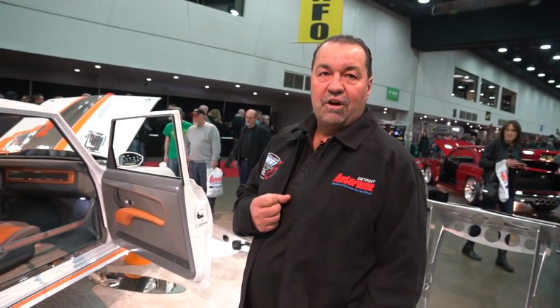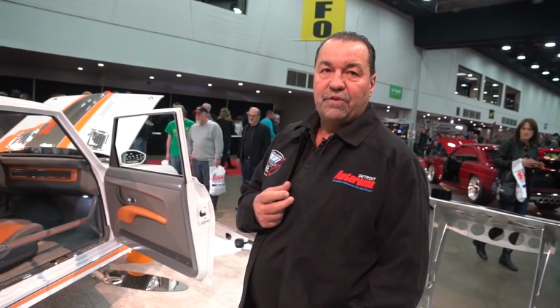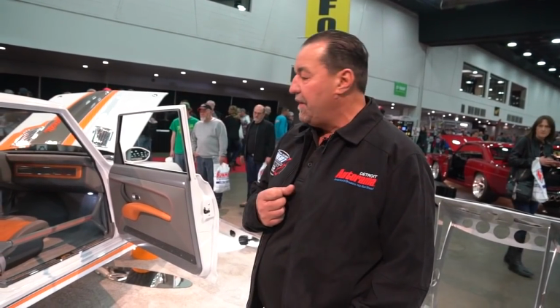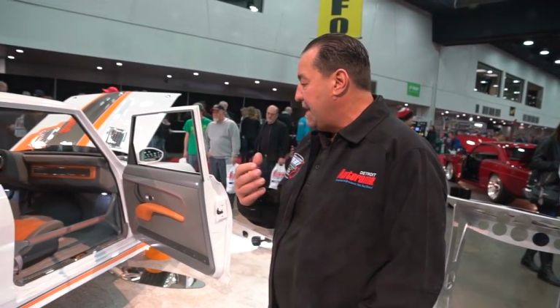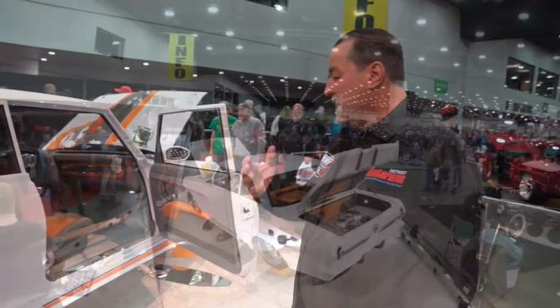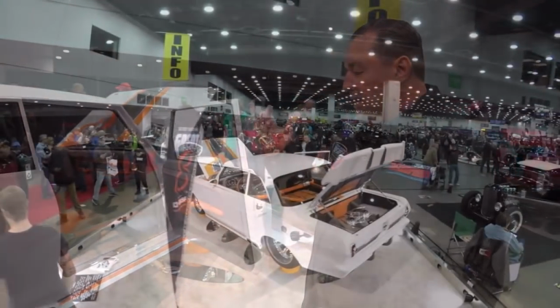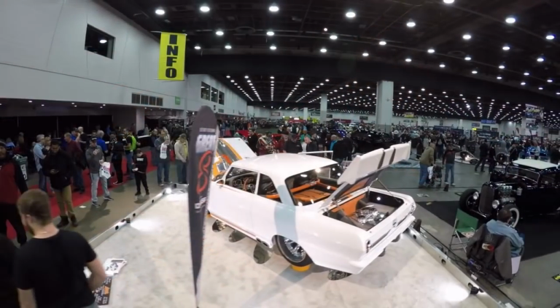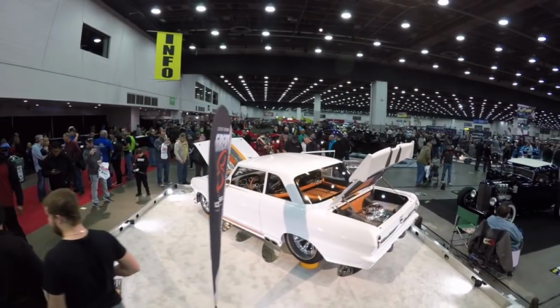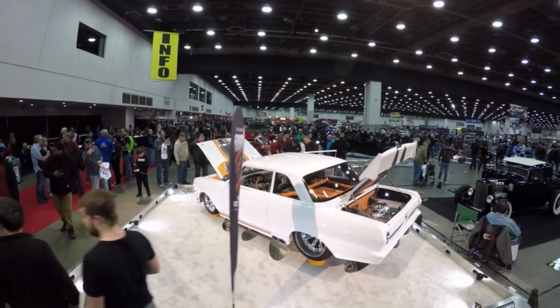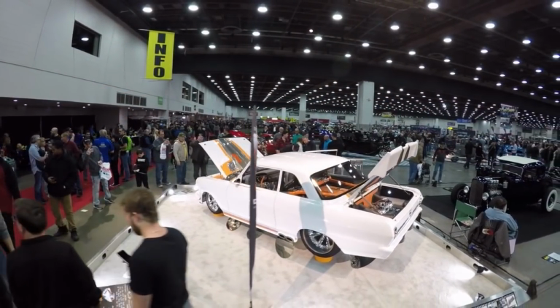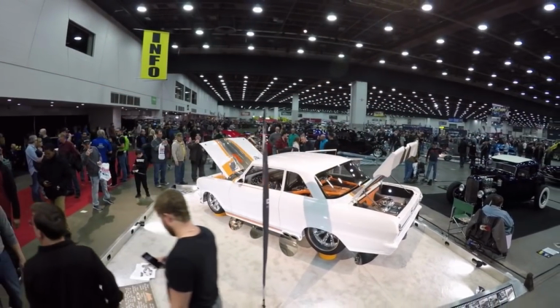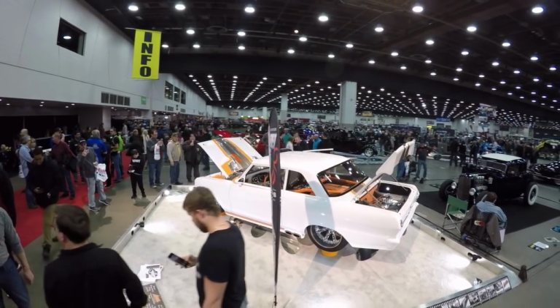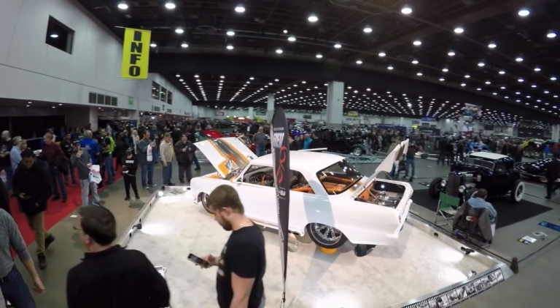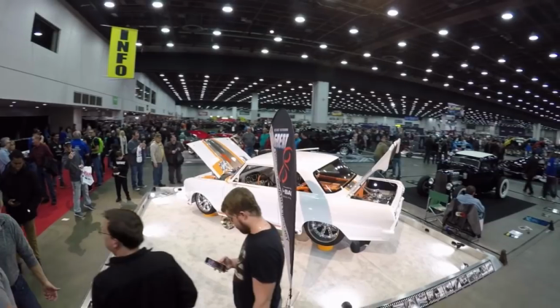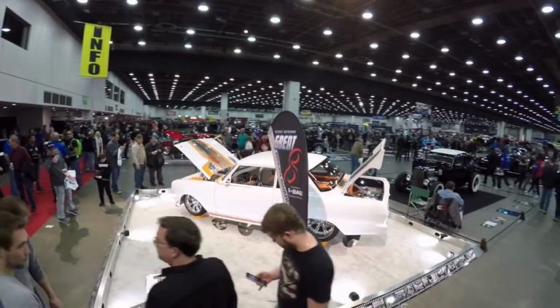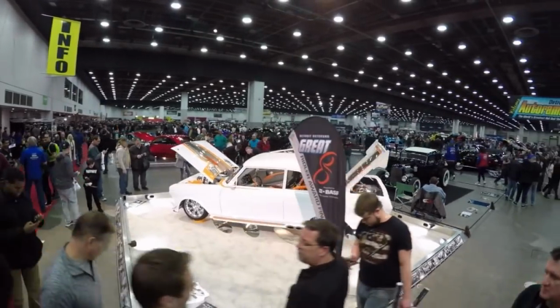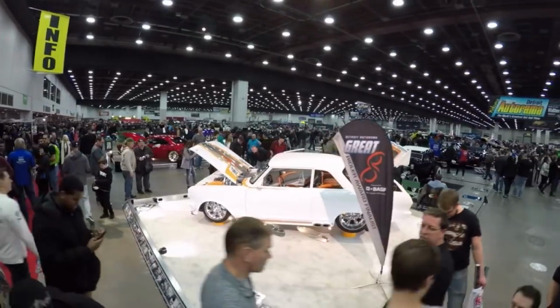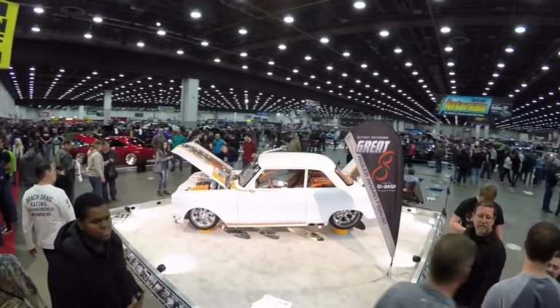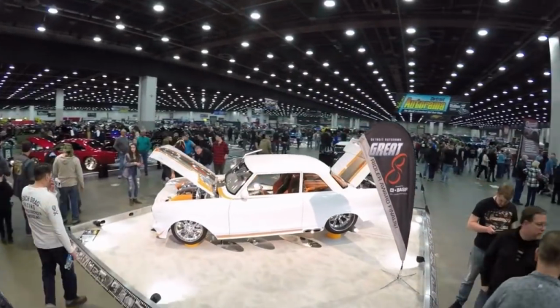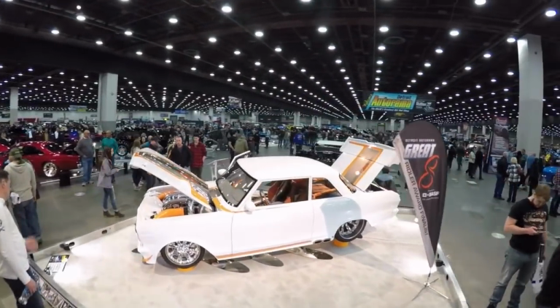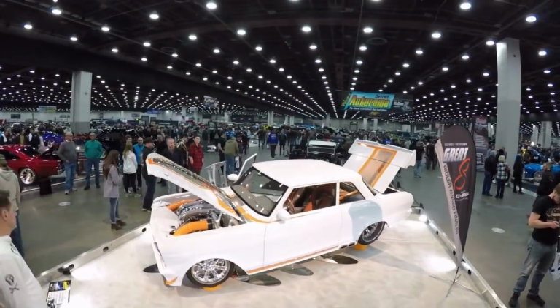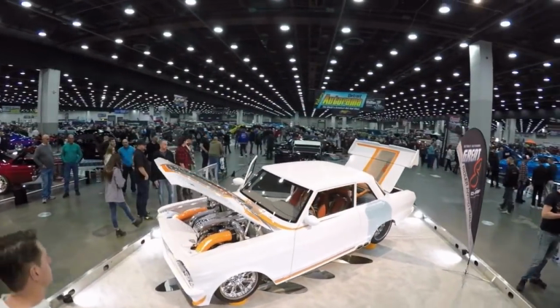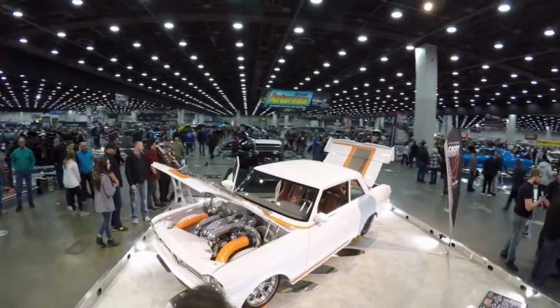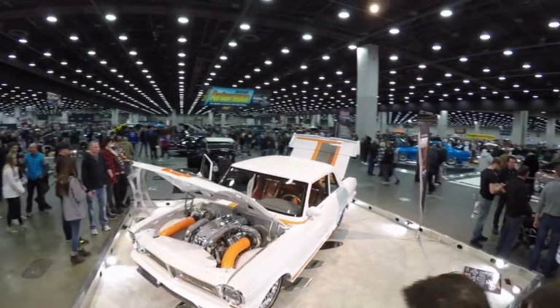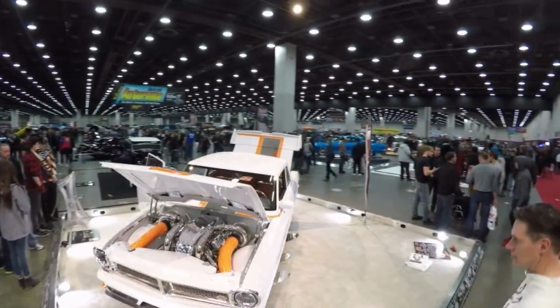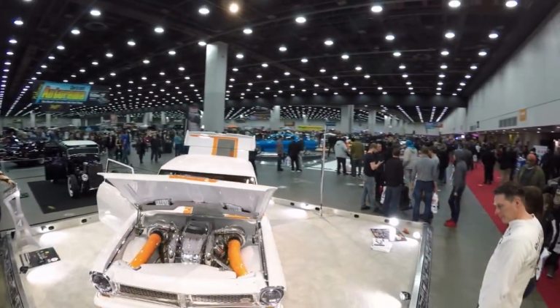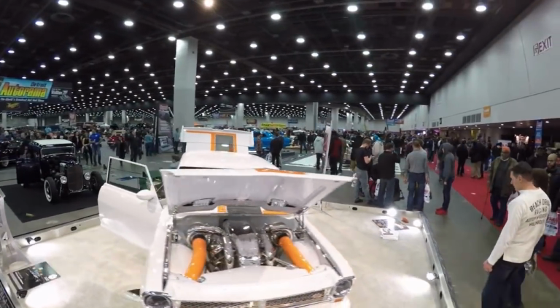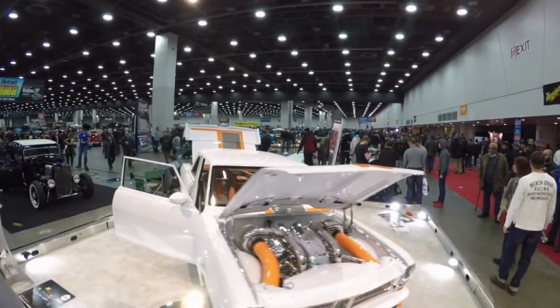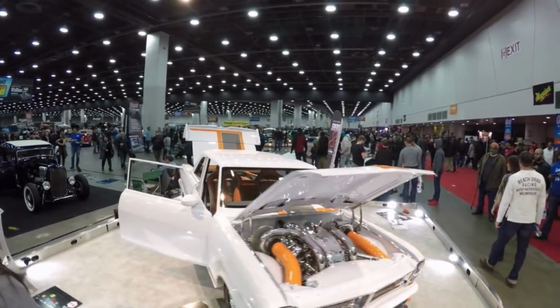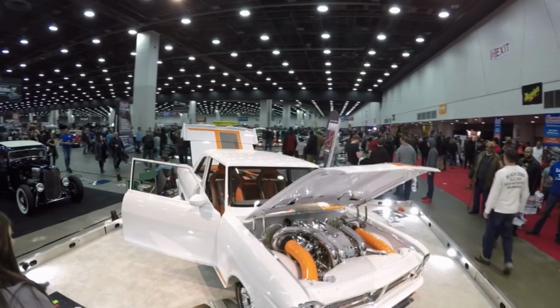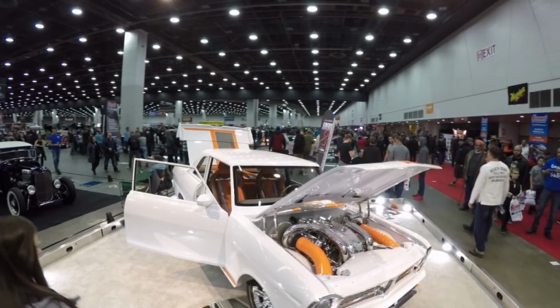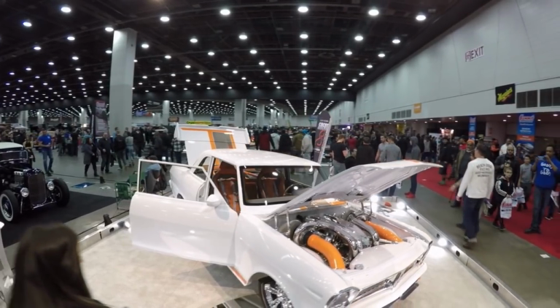Our plan with the car — like I said, I've owned this car for 35 years. Now that we've built it to this level, my wife and I want to show it. We're going to go and show it for the next year to year and a half.